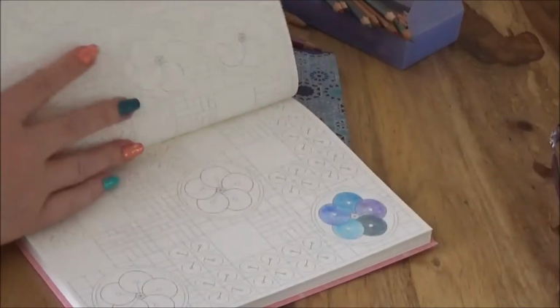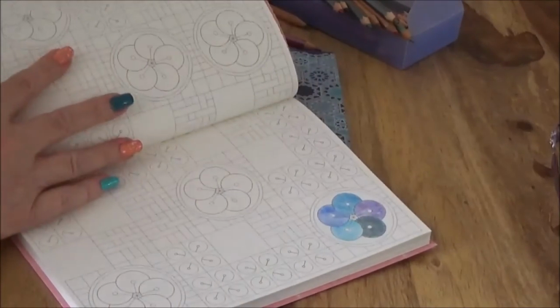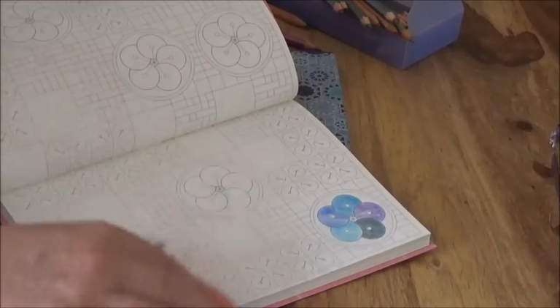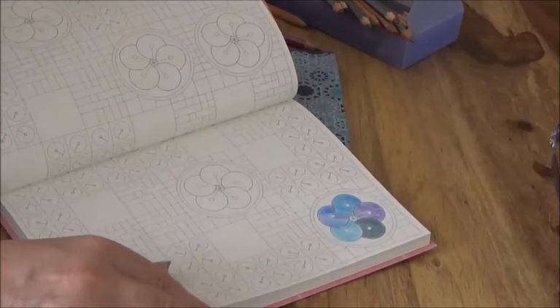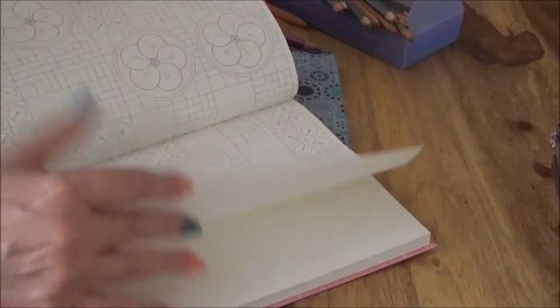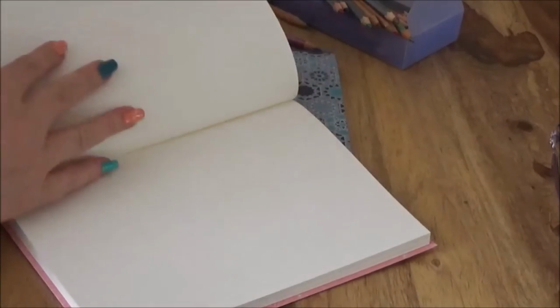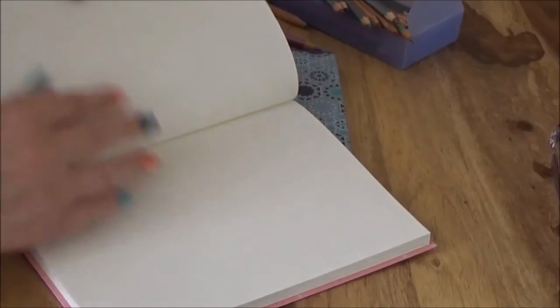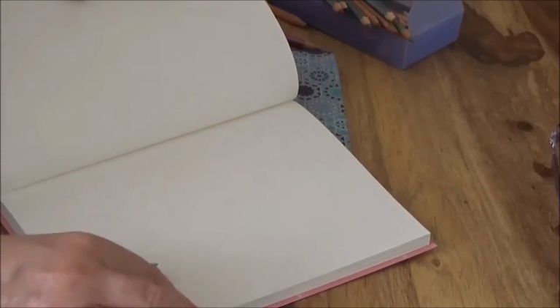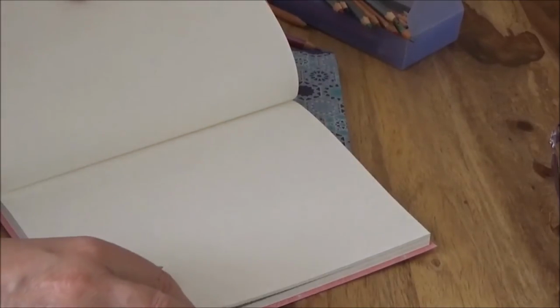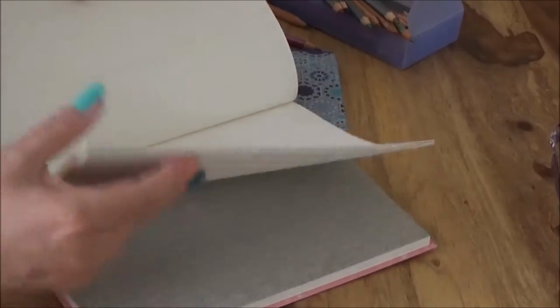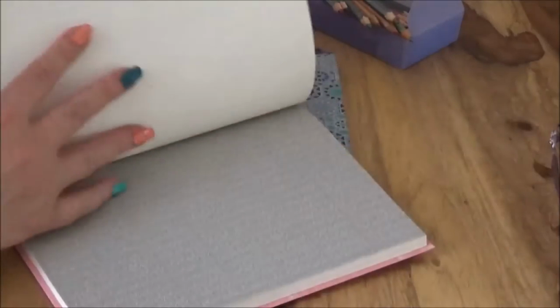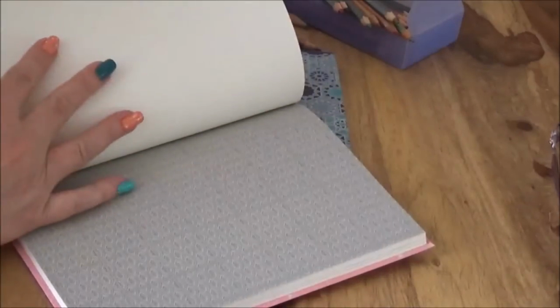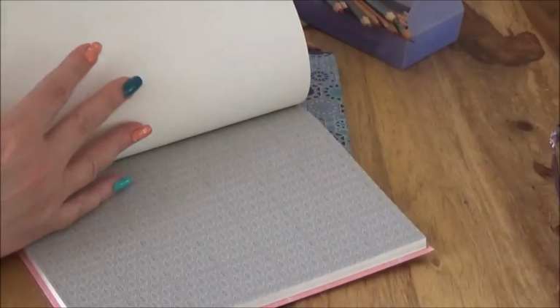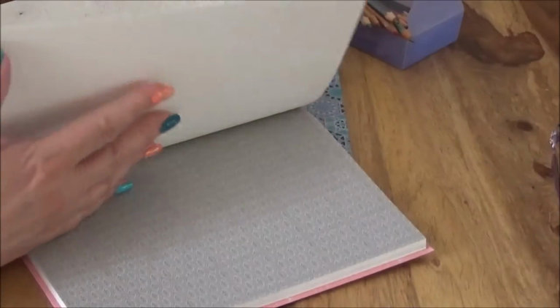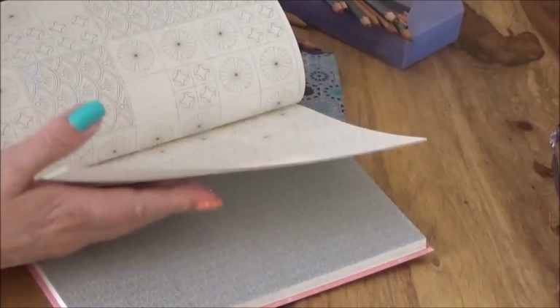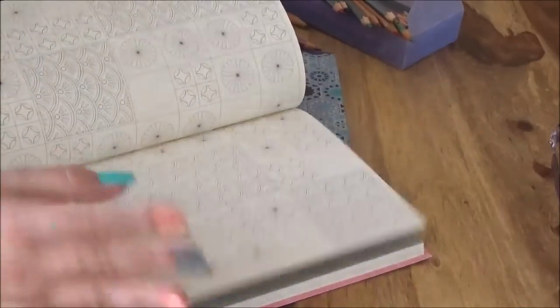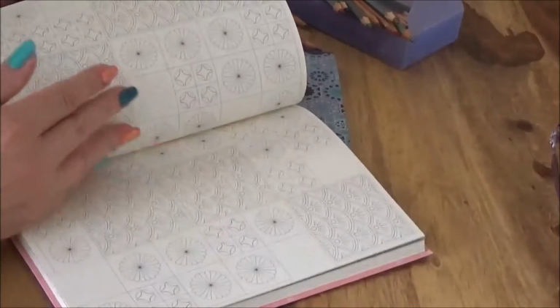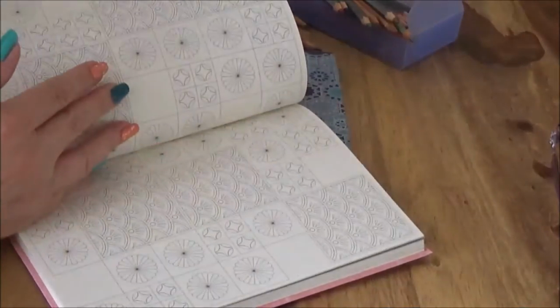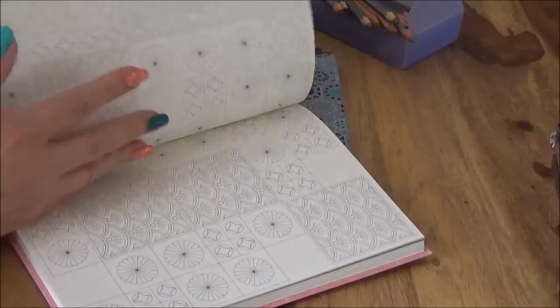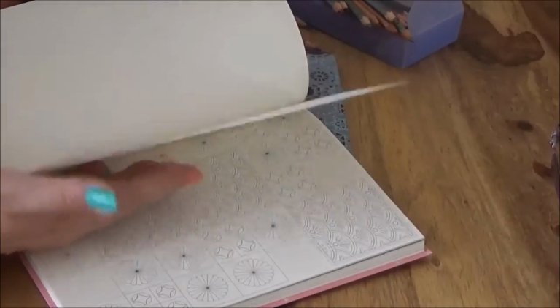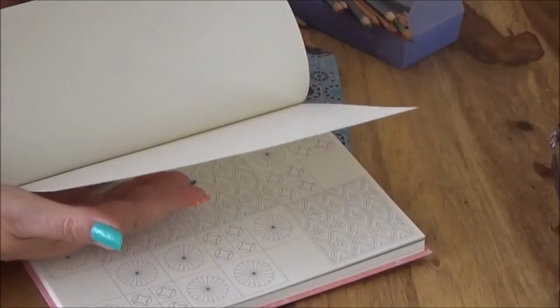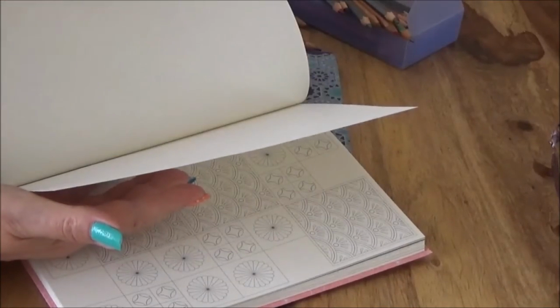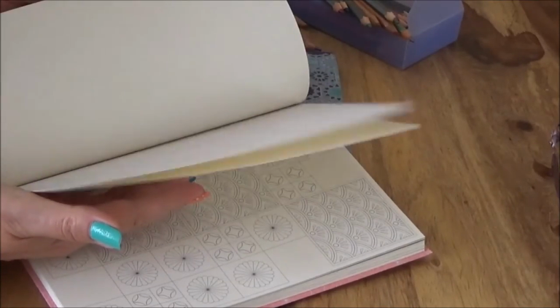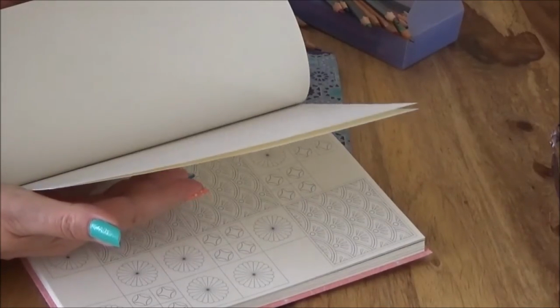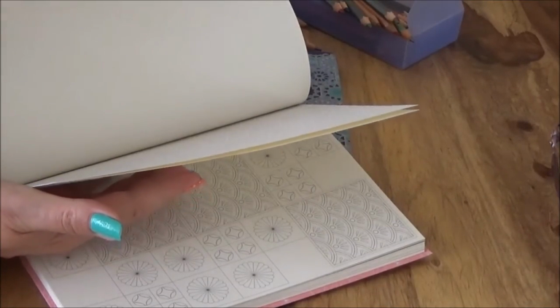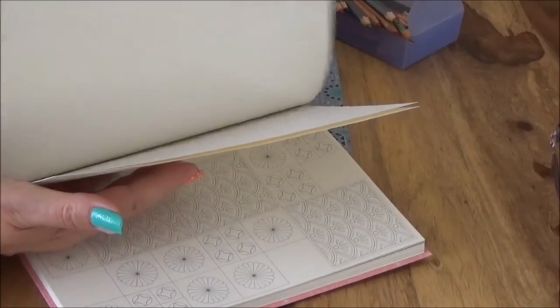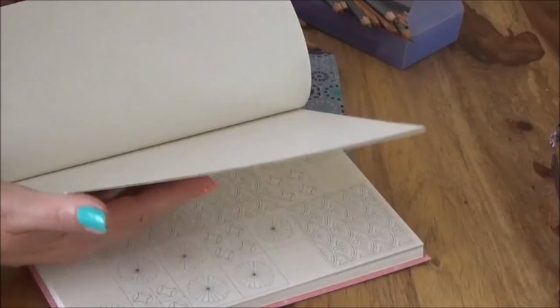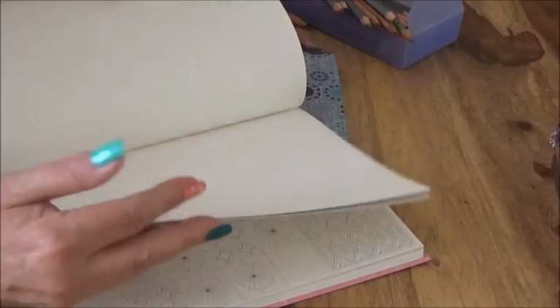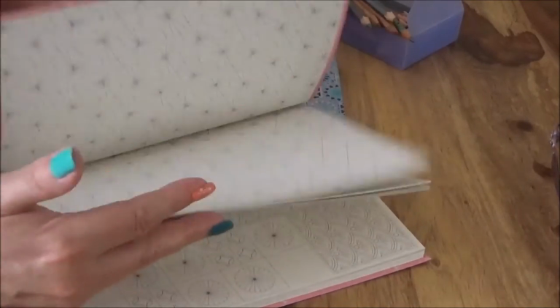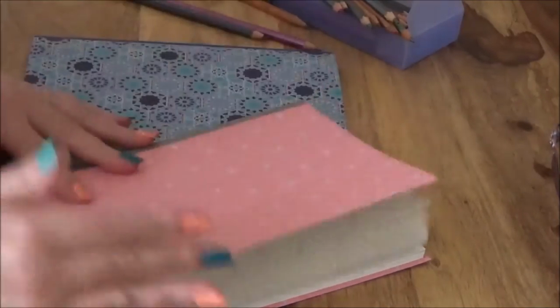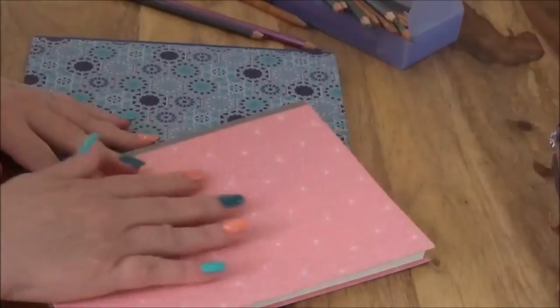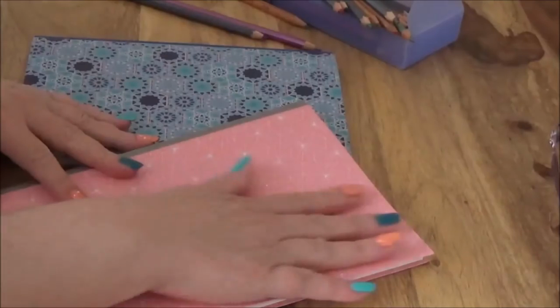There are 36 illustrations and 108 pages in total, so that will tell you how many pages there are for journaling as well. I haven't used this one much — the Japanese one.